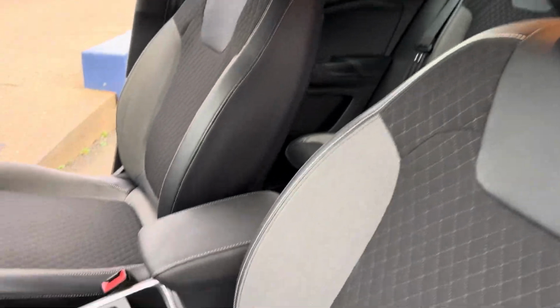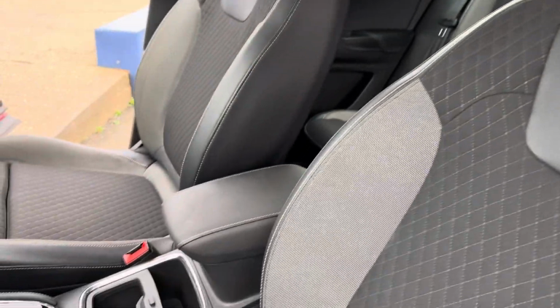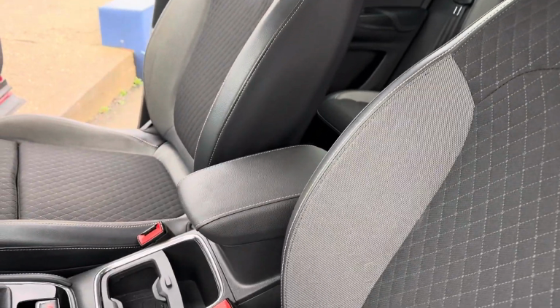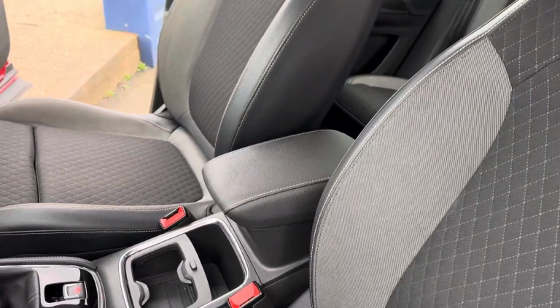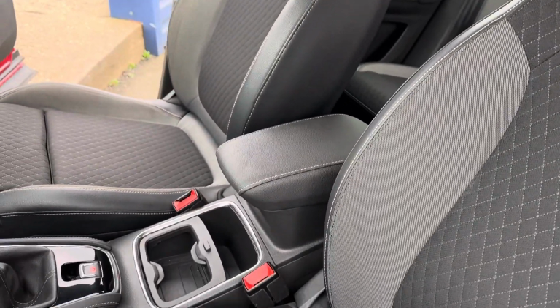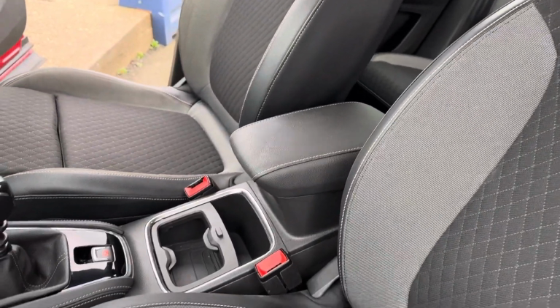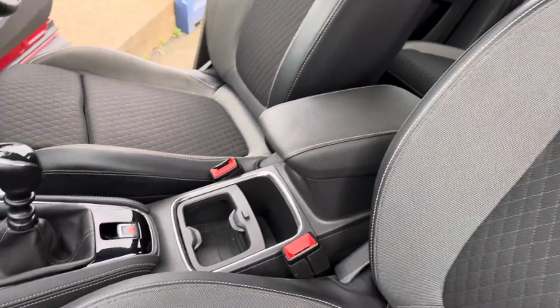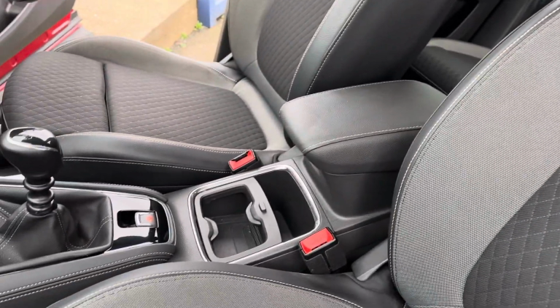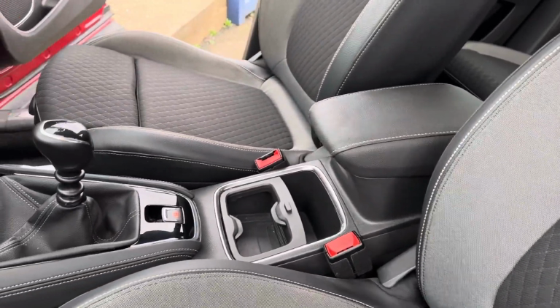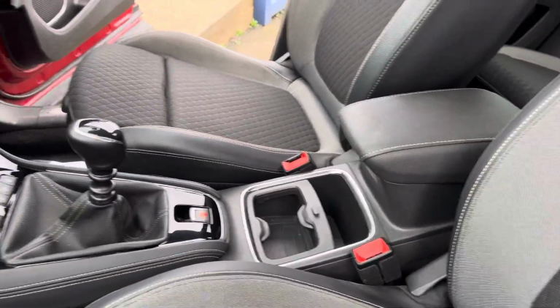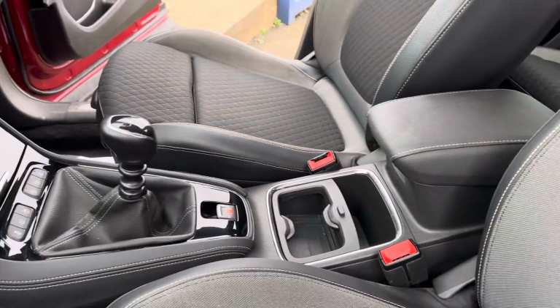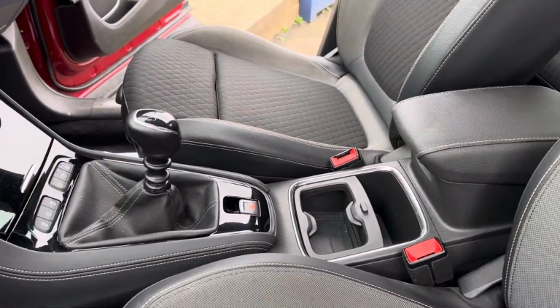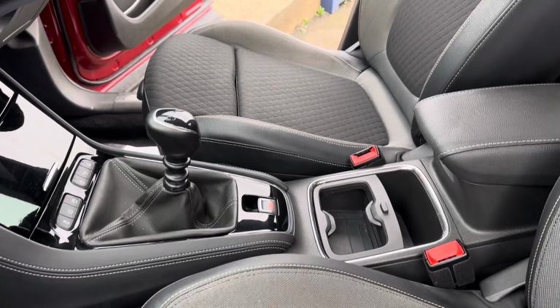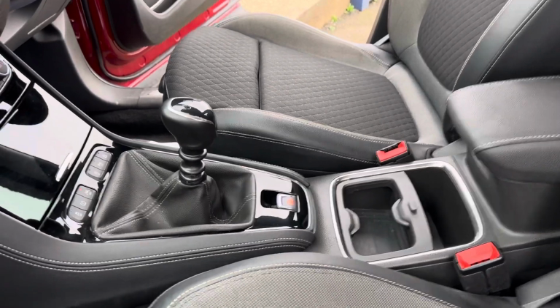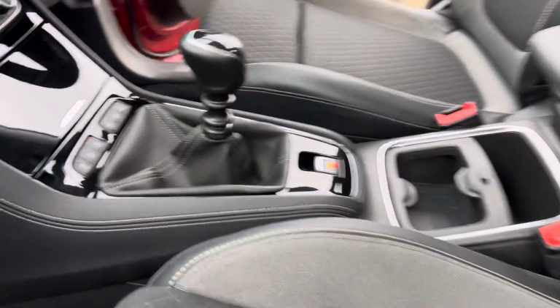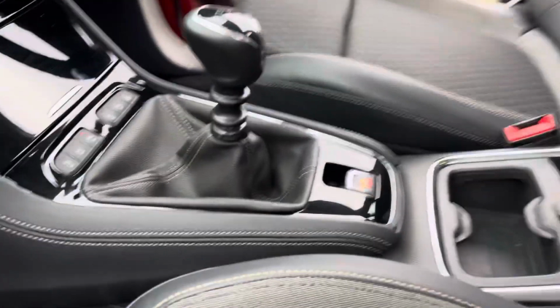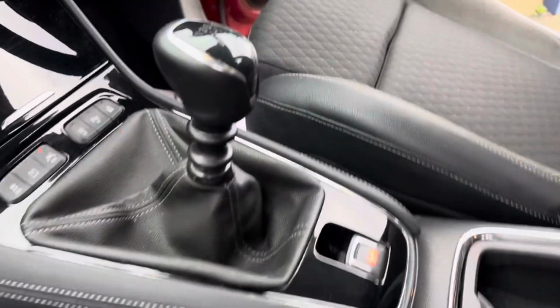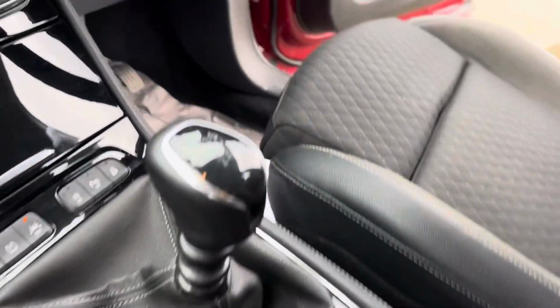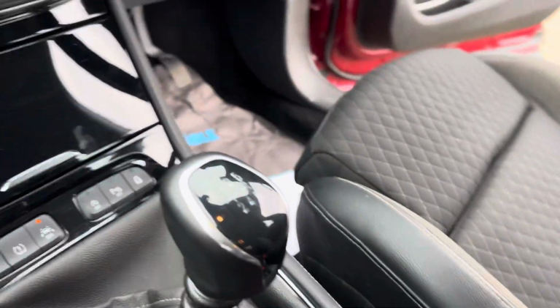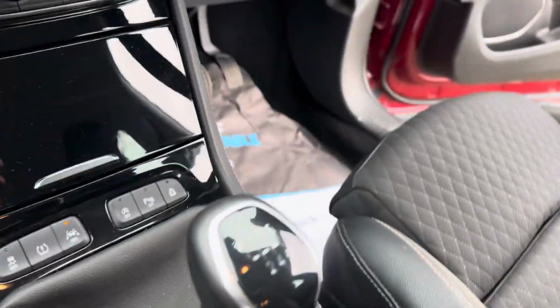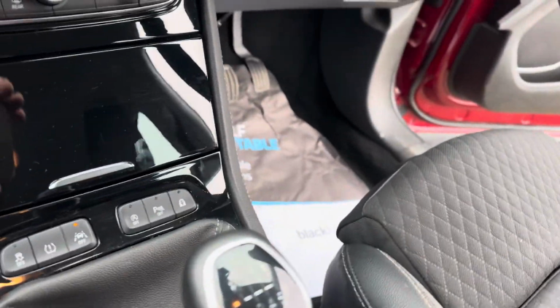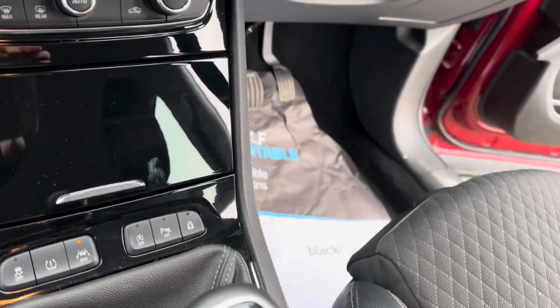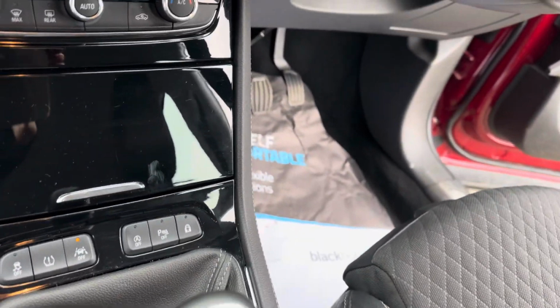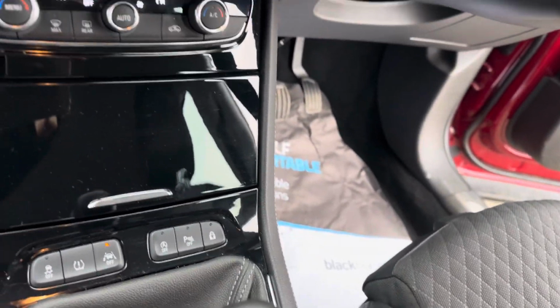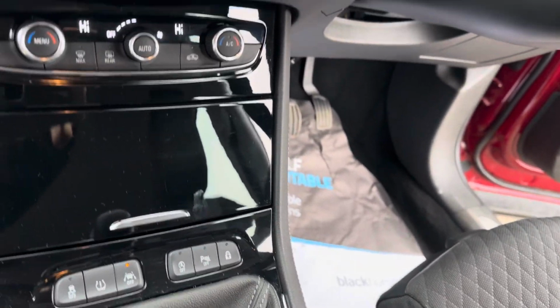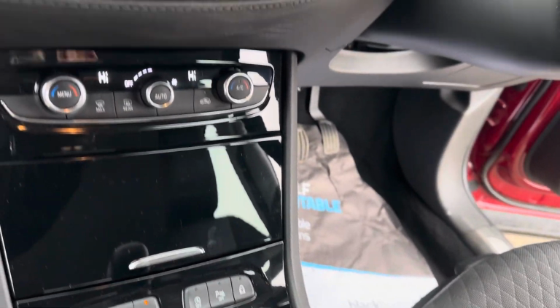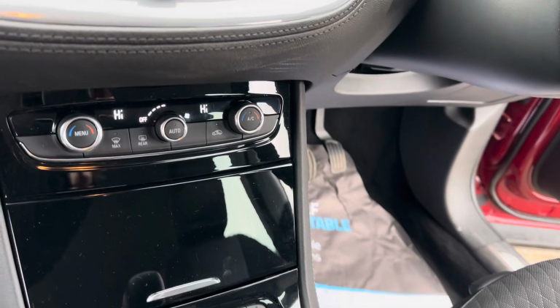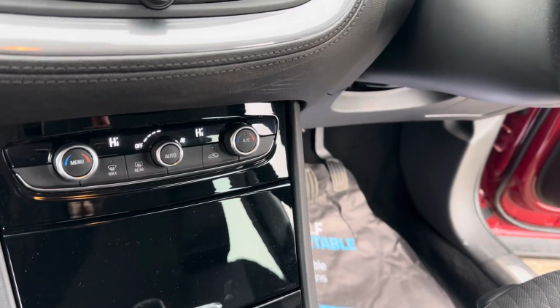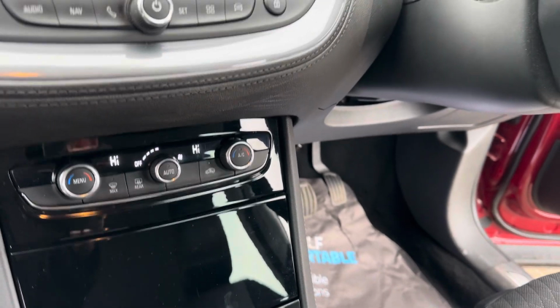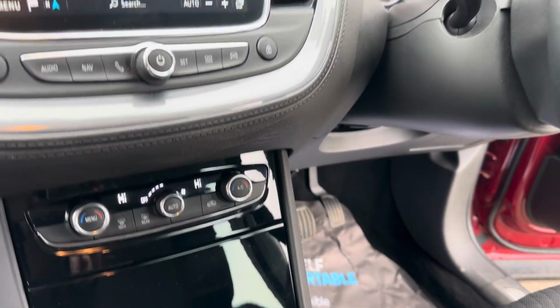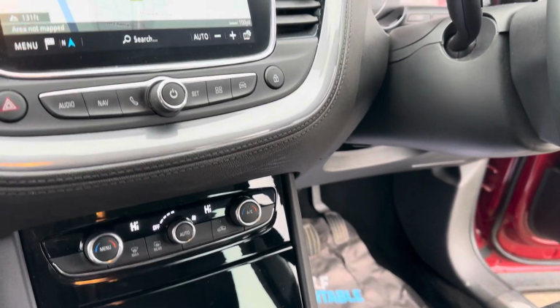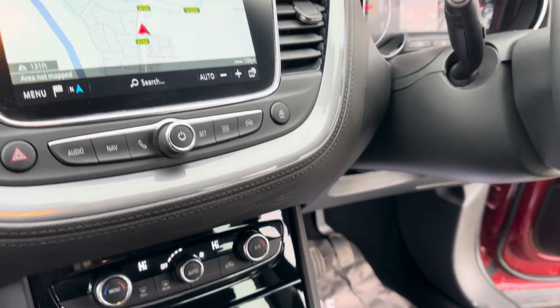You have also got your front armrest, electronic parking brake, six speed manual gearbox. Inside you have got your front and rear parking sensors and your dual climate control.